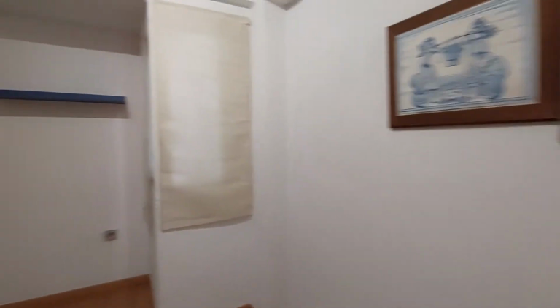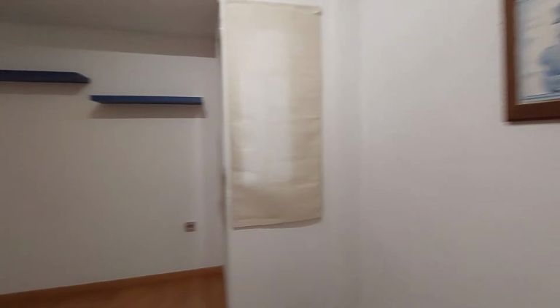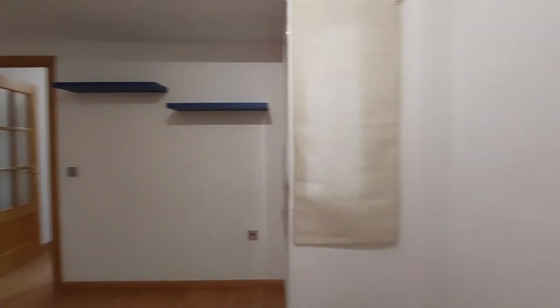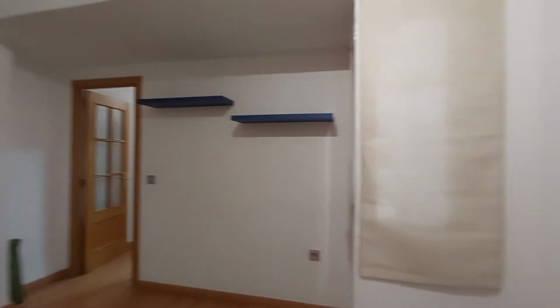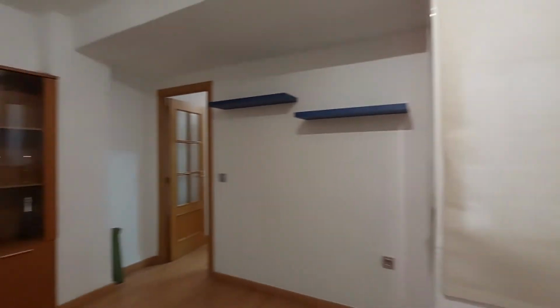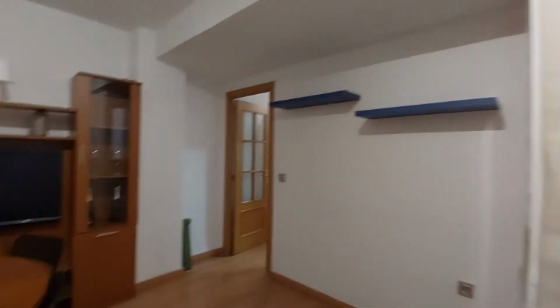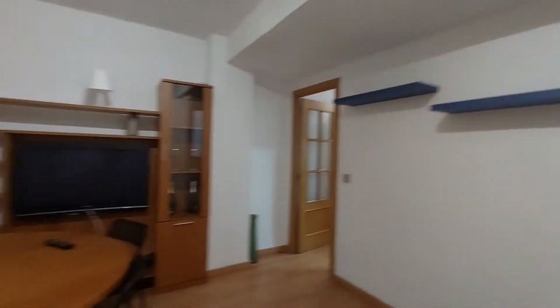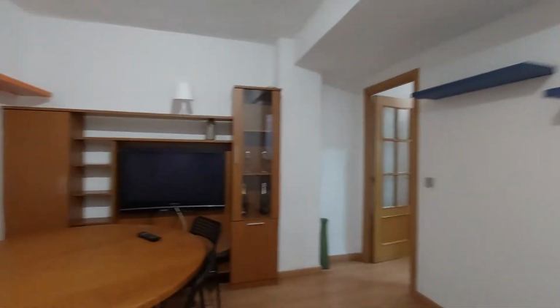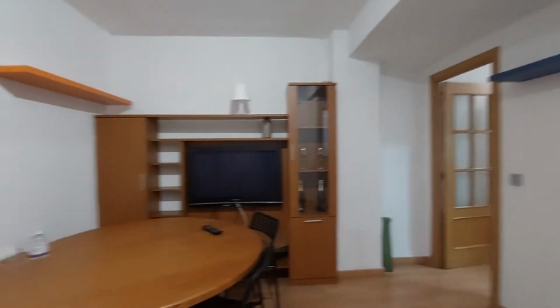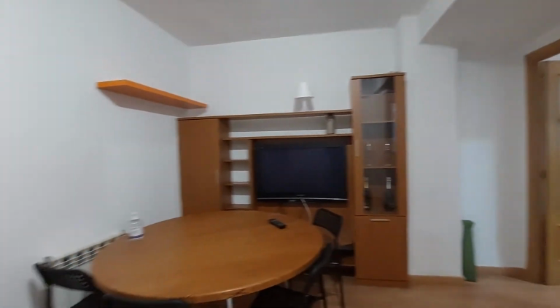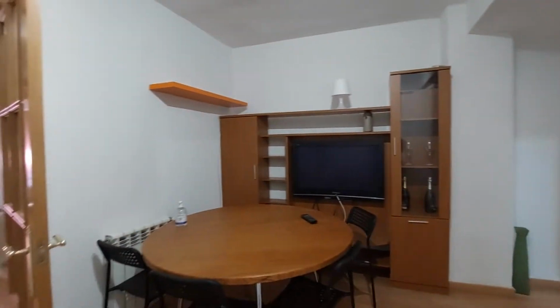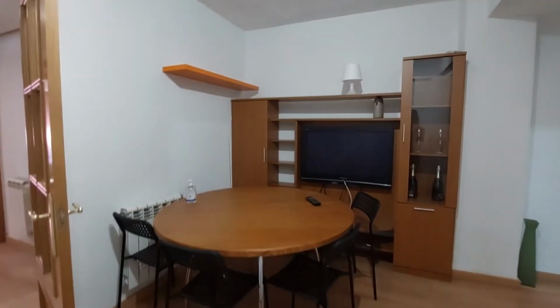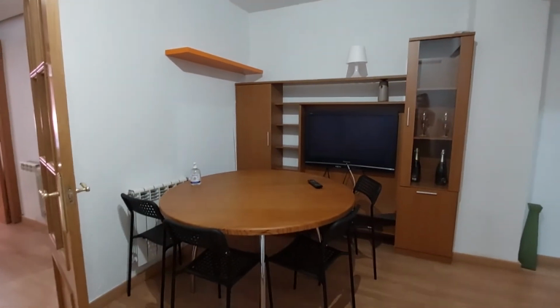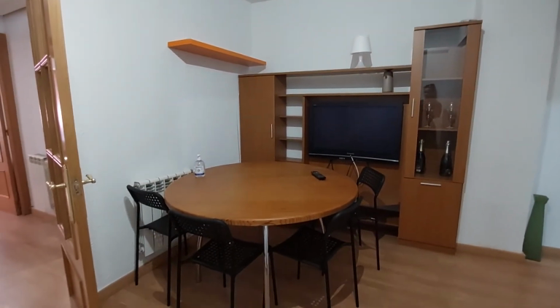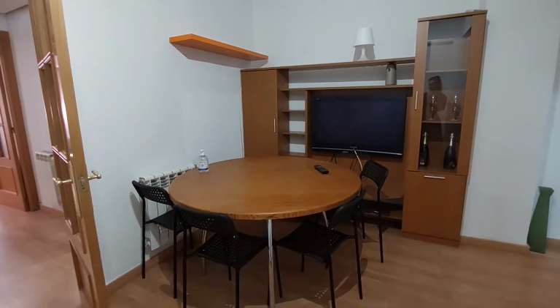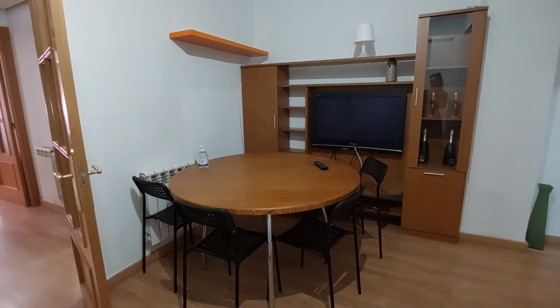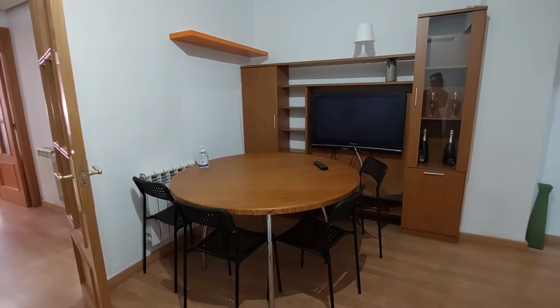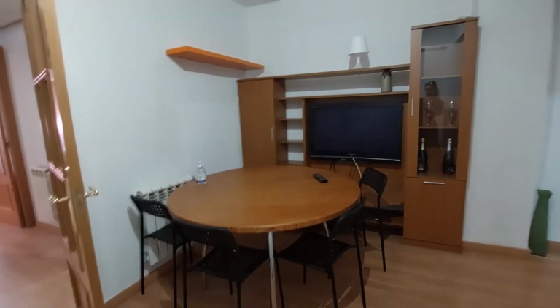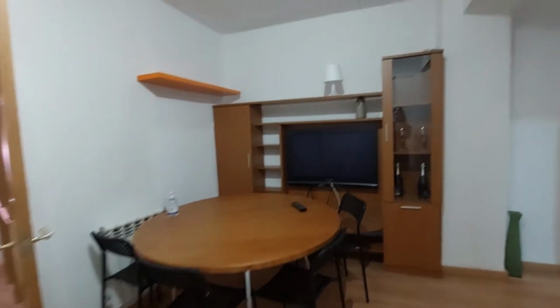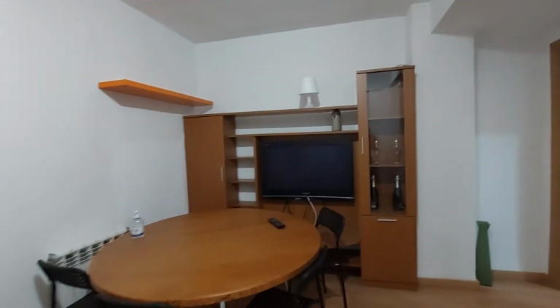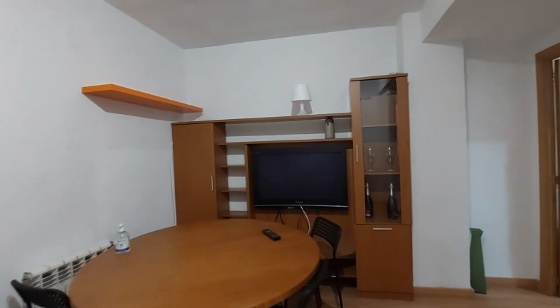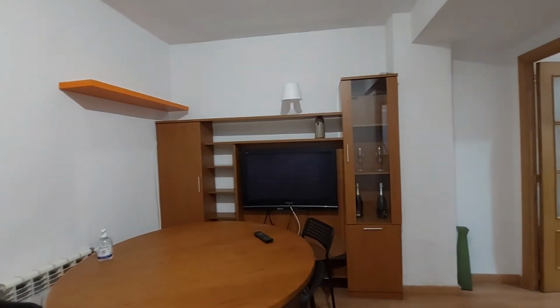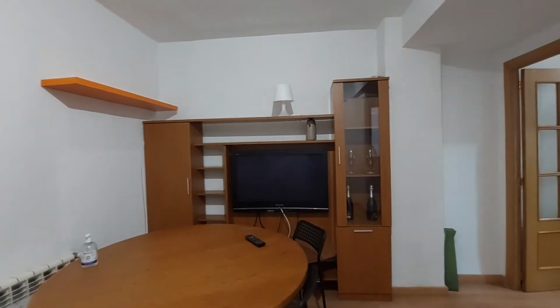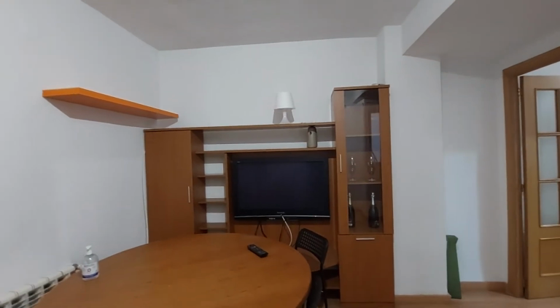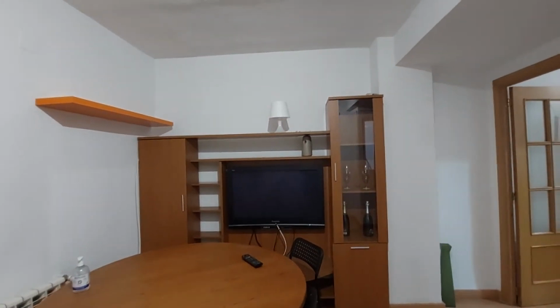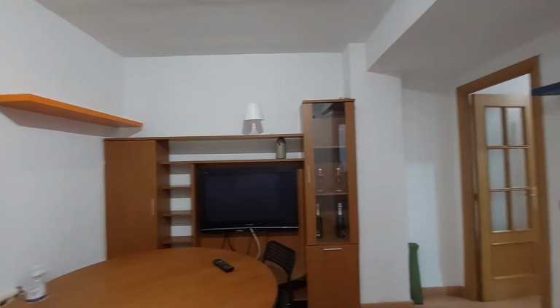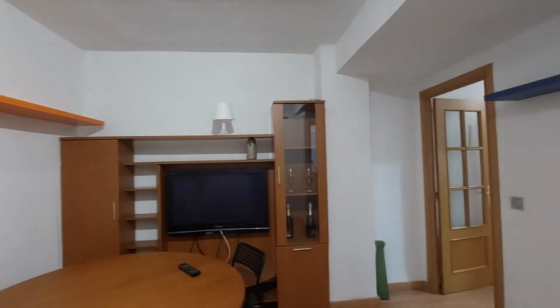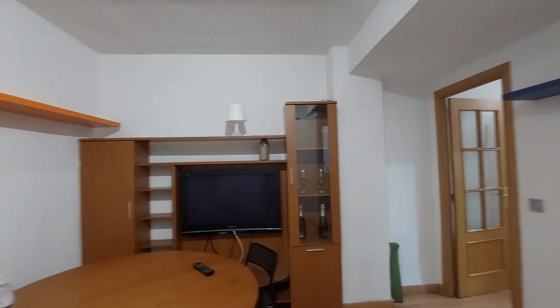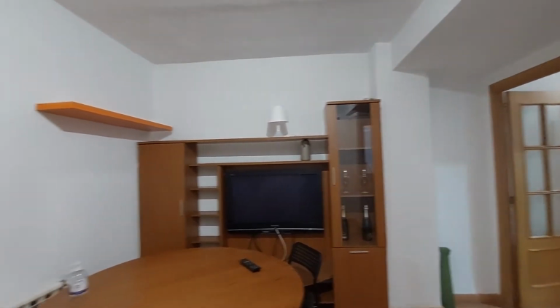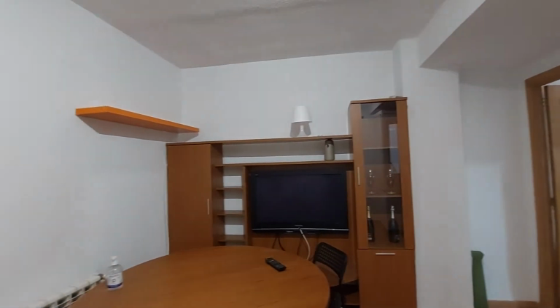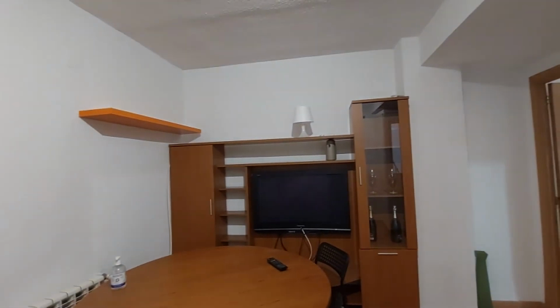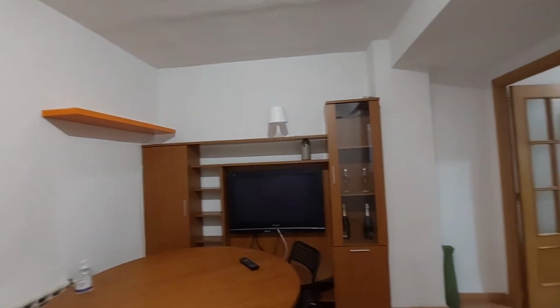This is the living room. You have a round table with four chairs. You have a TV. You have a cabinet that you can use.